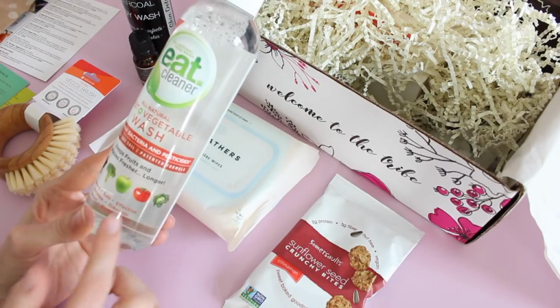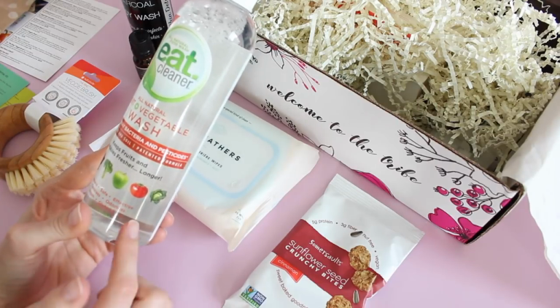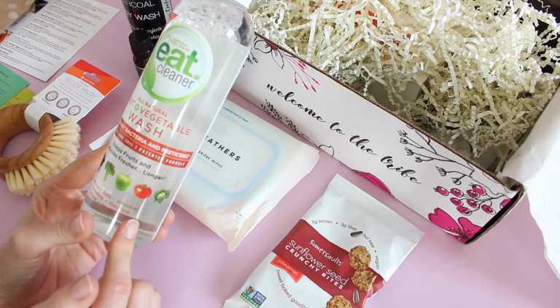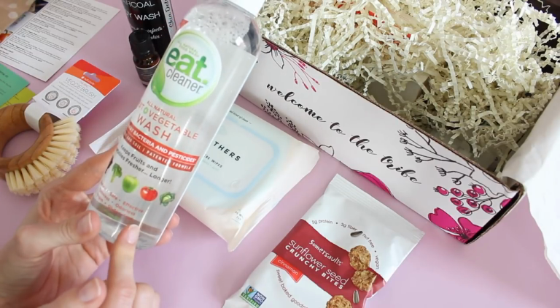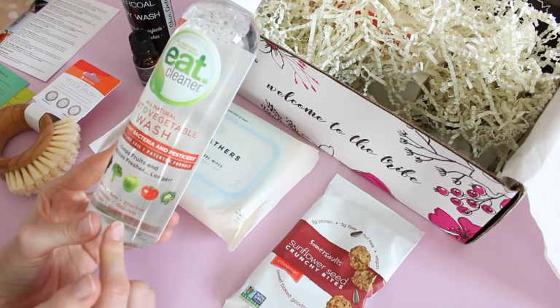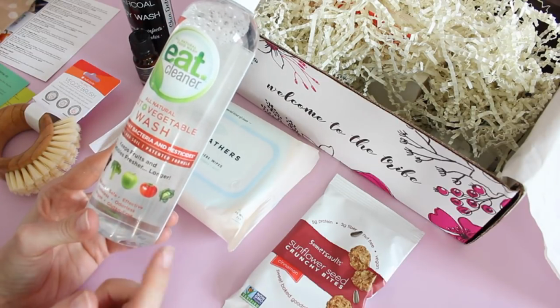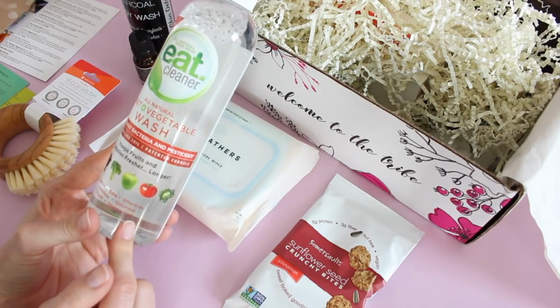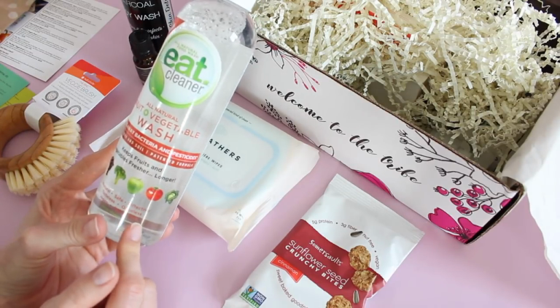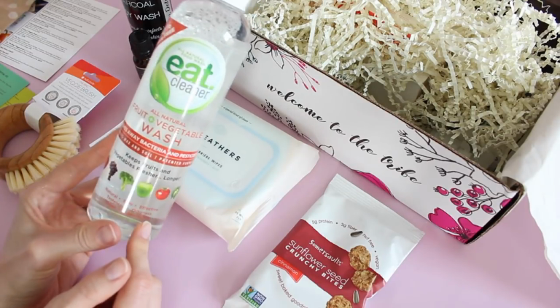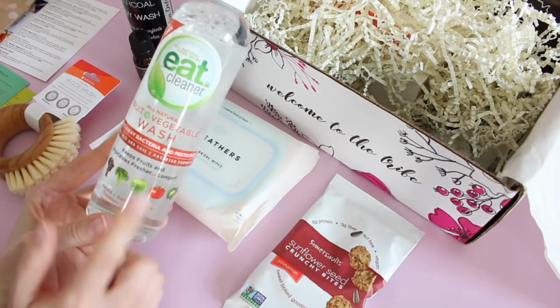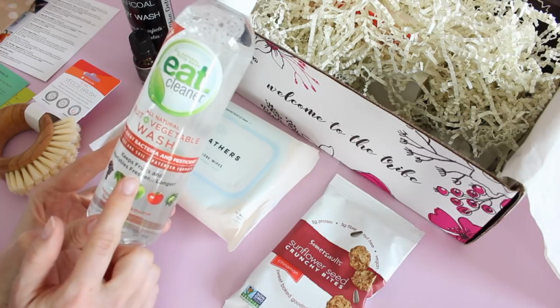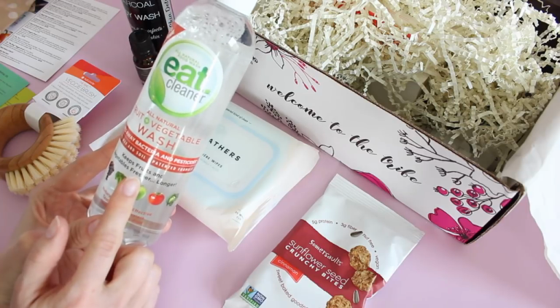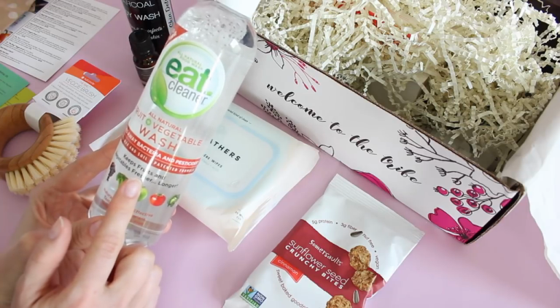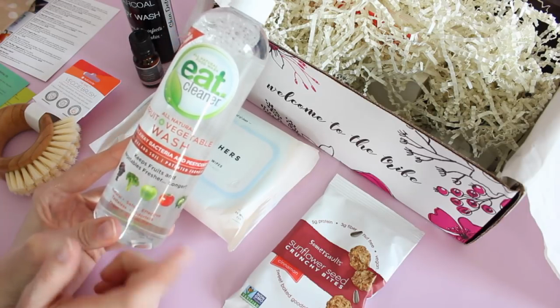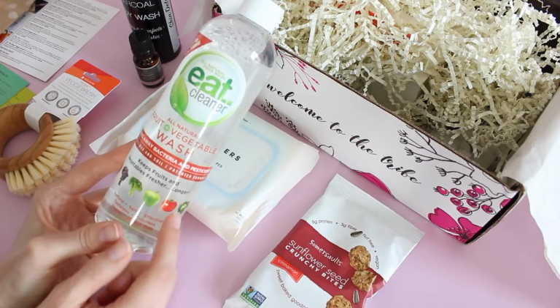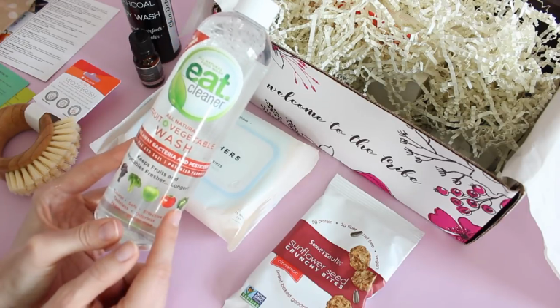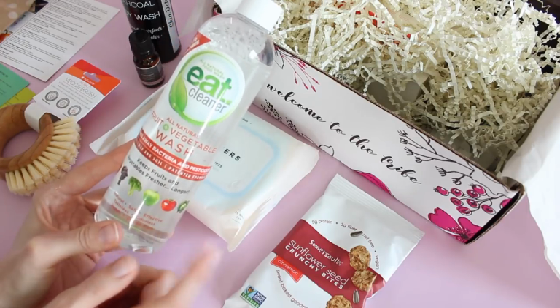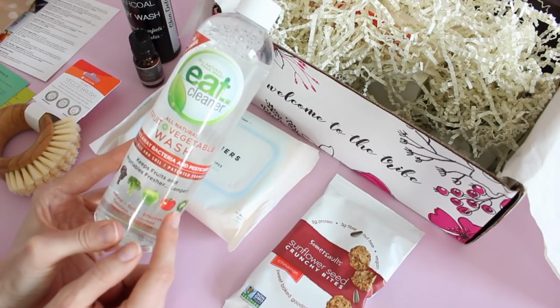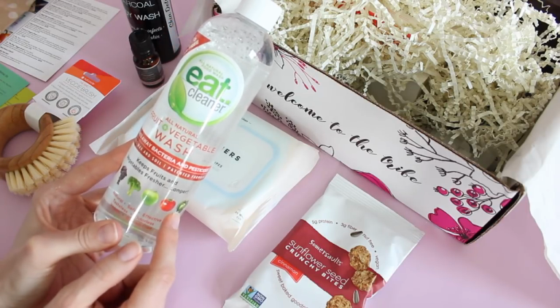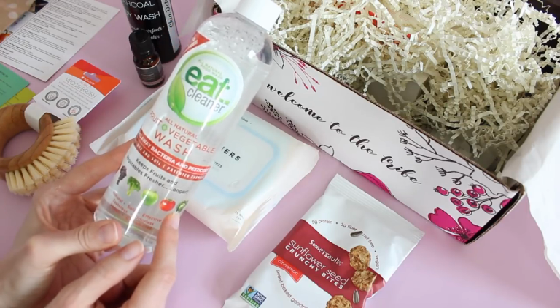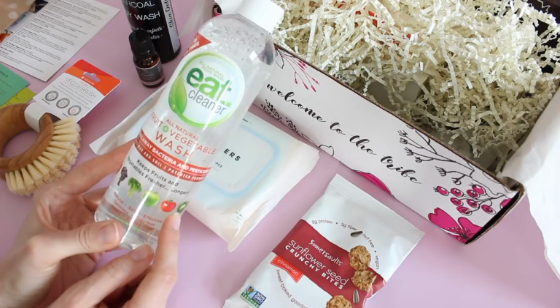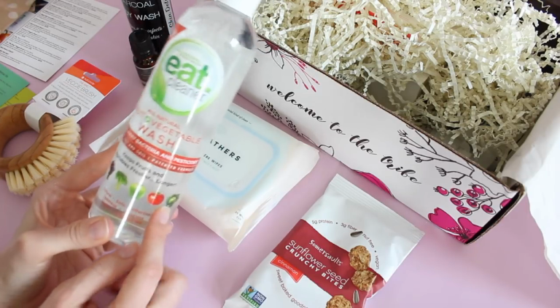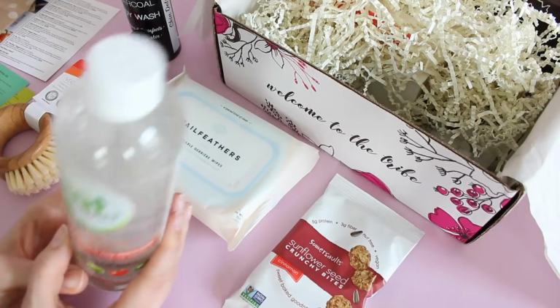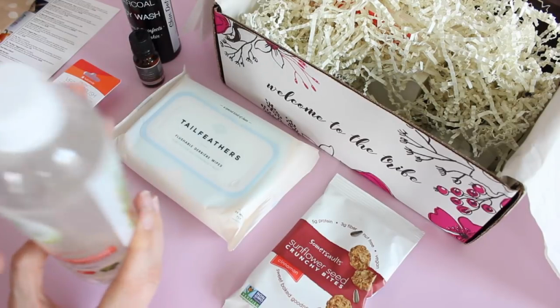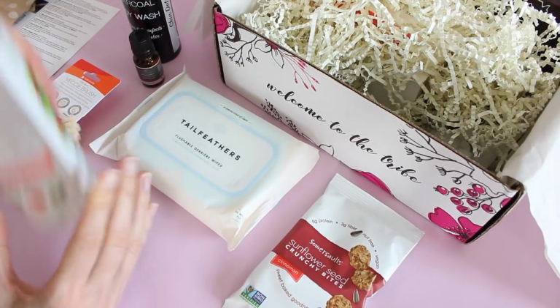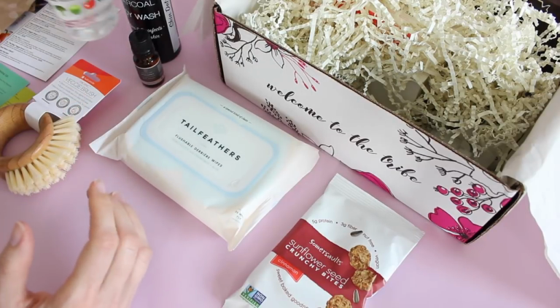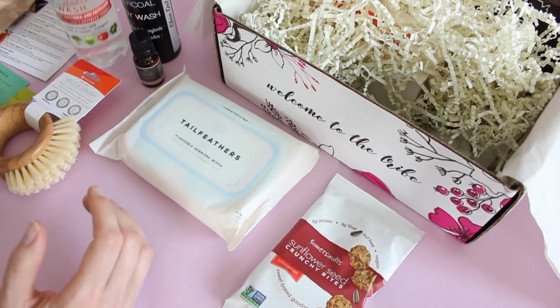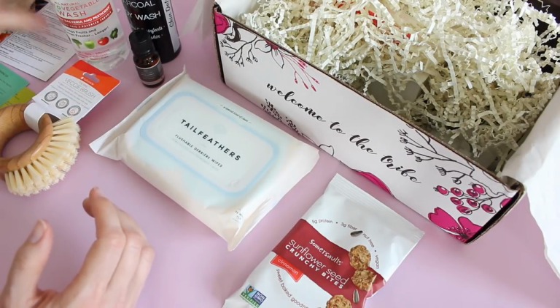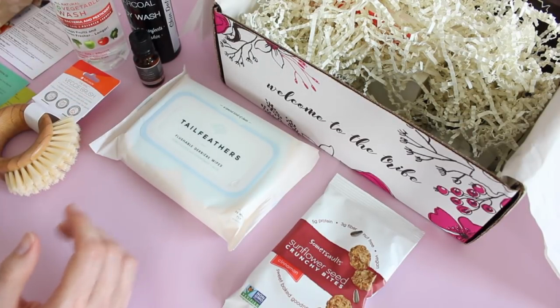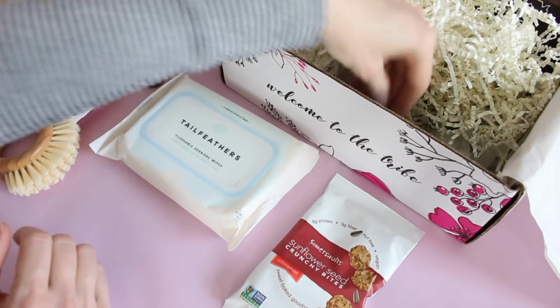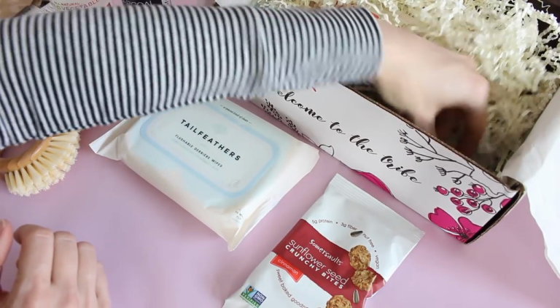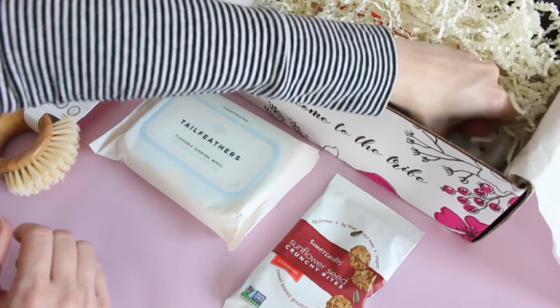The Eat Cleaner veggie wash is natural, safe, effective, tasteless, odorless, vegan, gluten-free, and removes wax and soil. I usually get my veggie cleaner from the Honest Company but I haven't ordered it in quite a while, so that is something I'm very happy to see. And they also gave us the spray top for it.